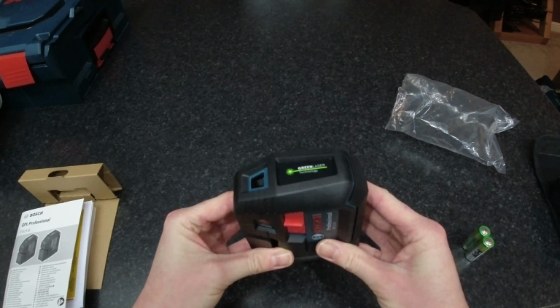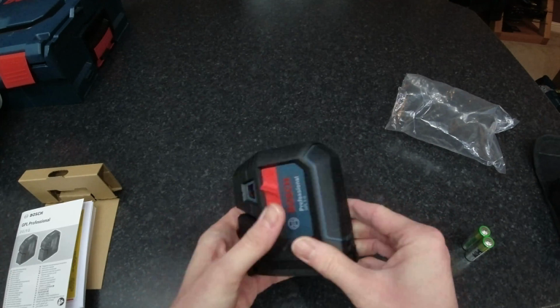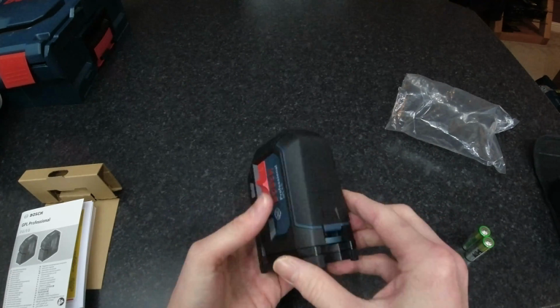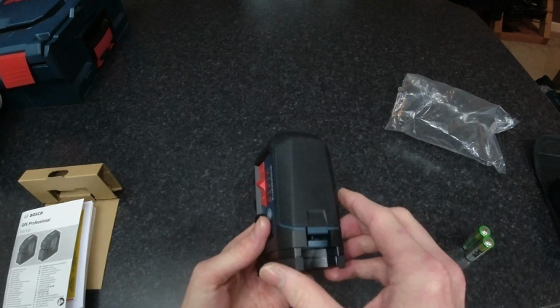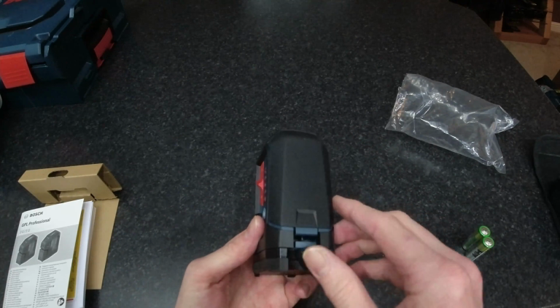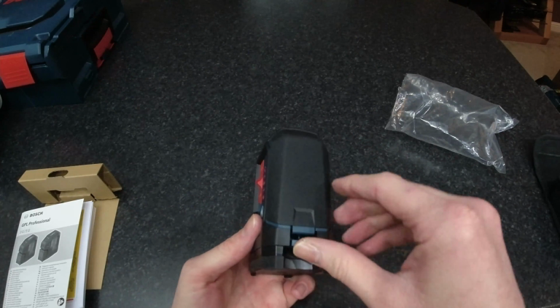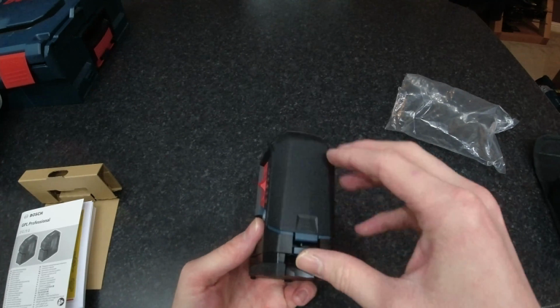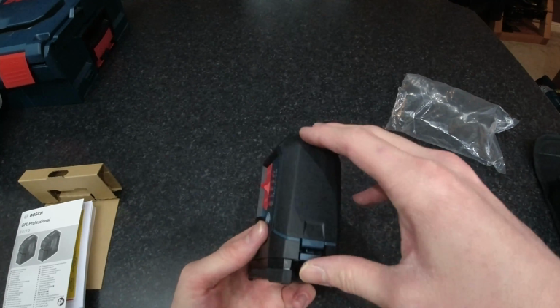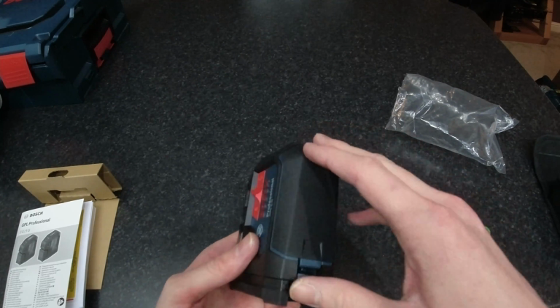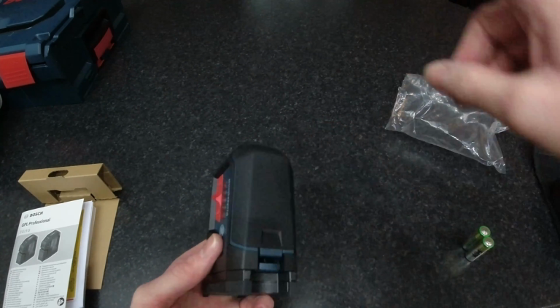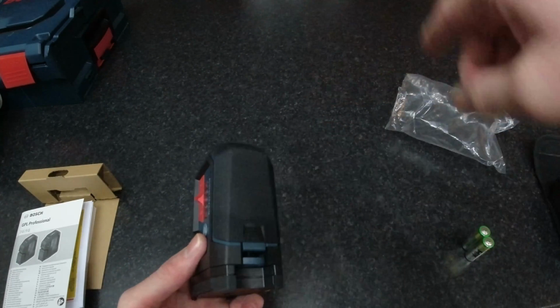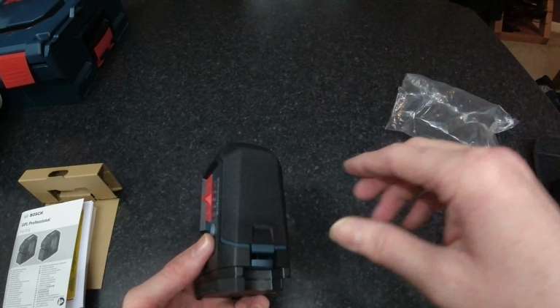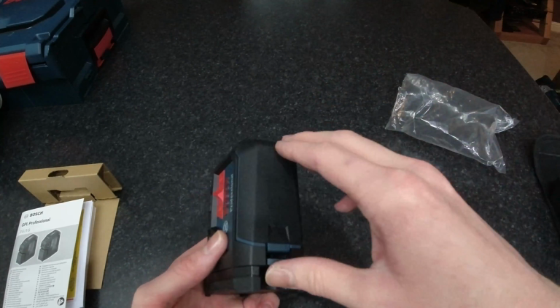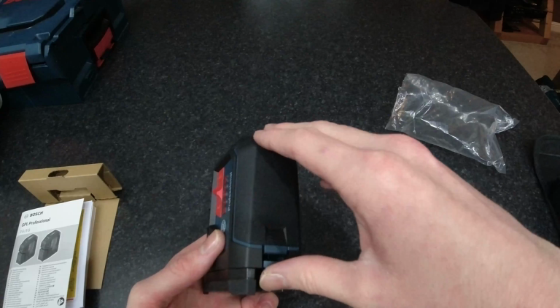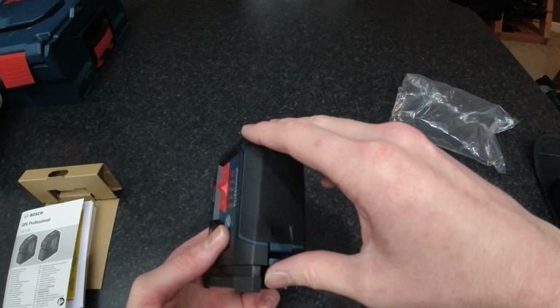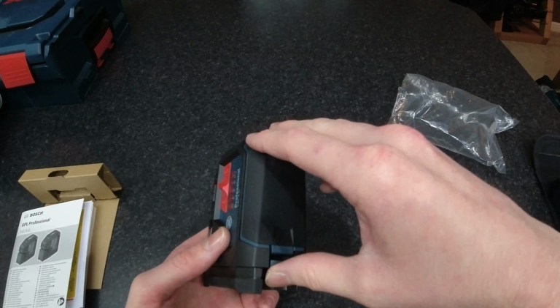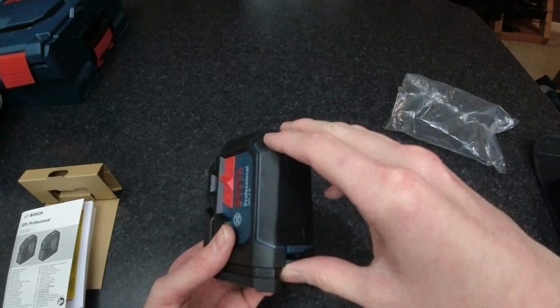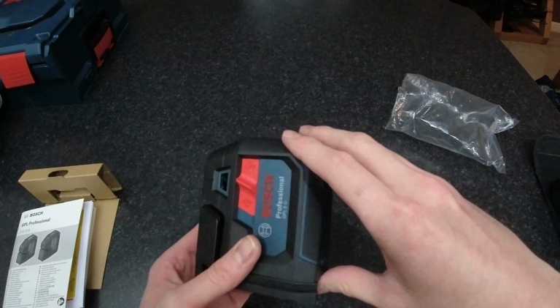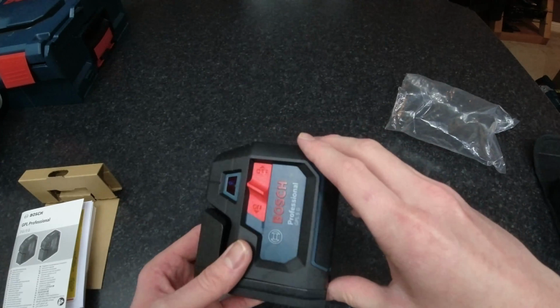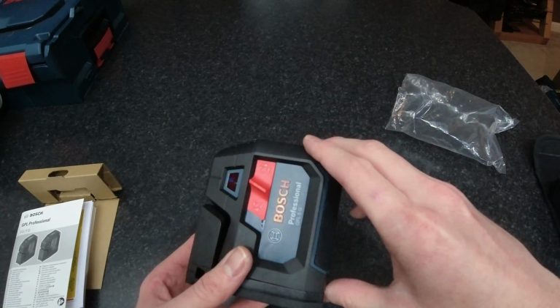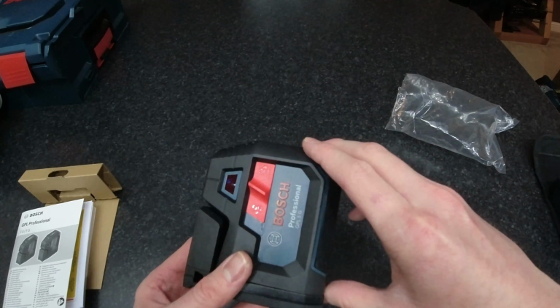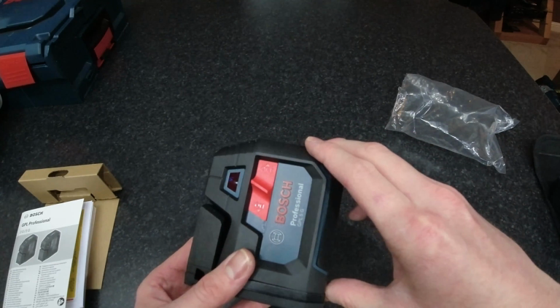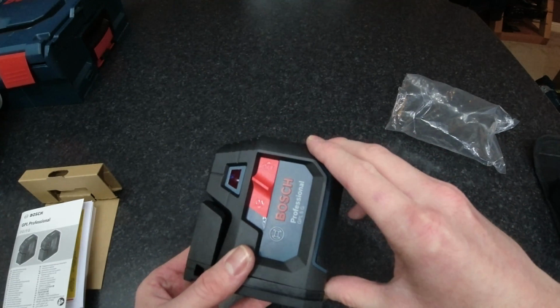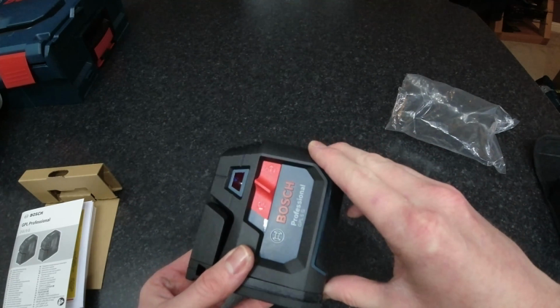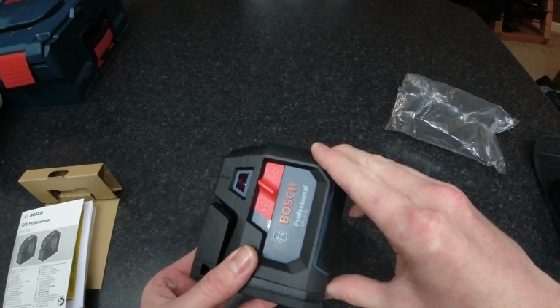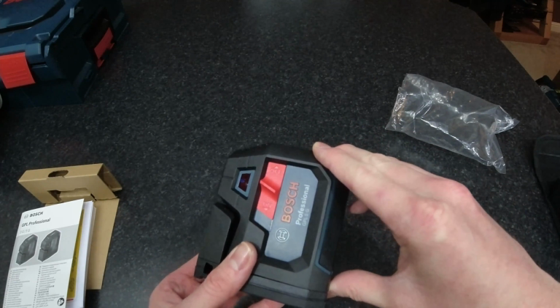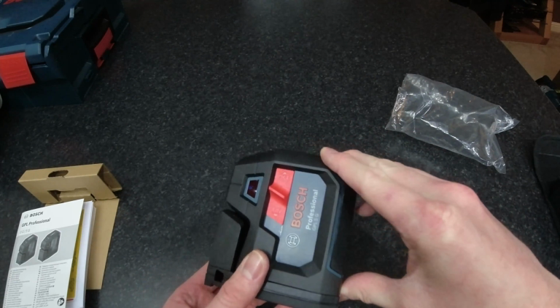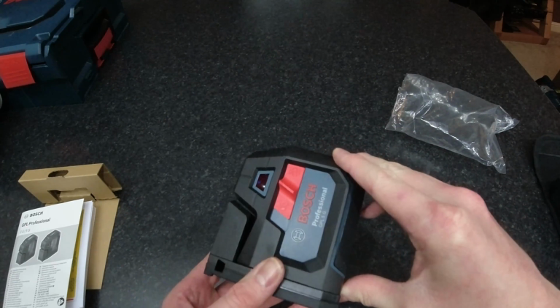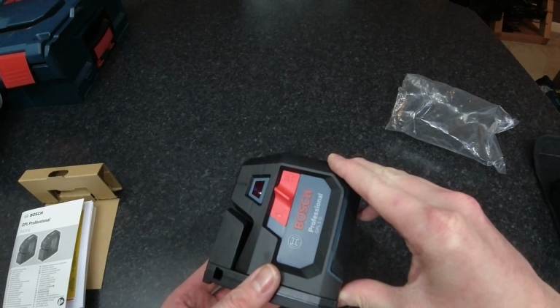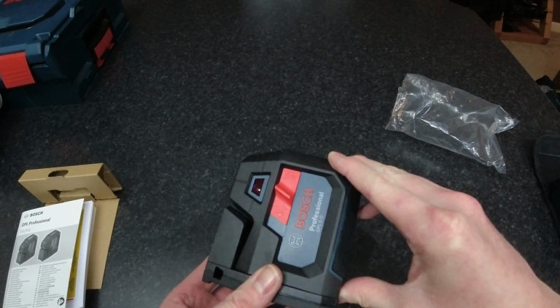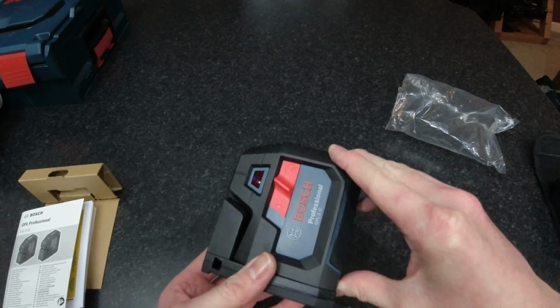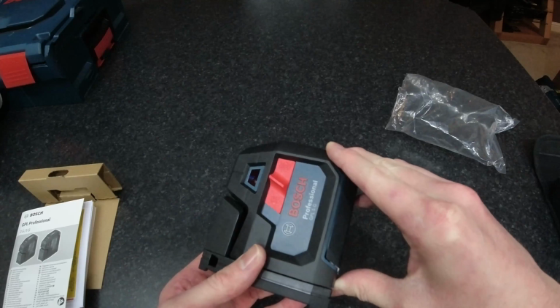We'll get the batteries in and then I'll set up a couple of bits of wood to show you what the plumb points look like, as if it was in a room.